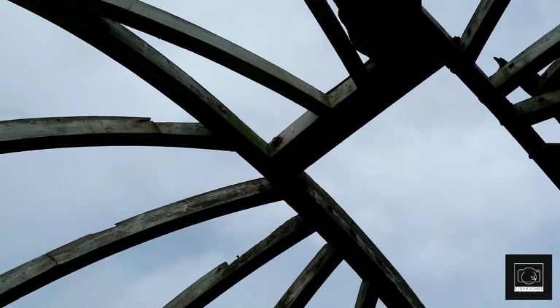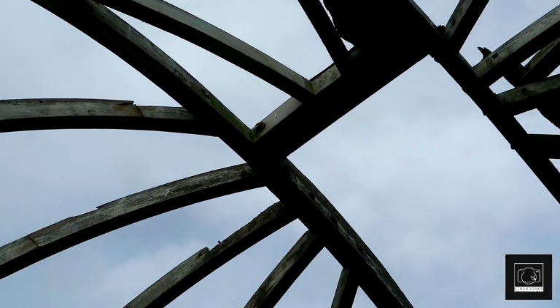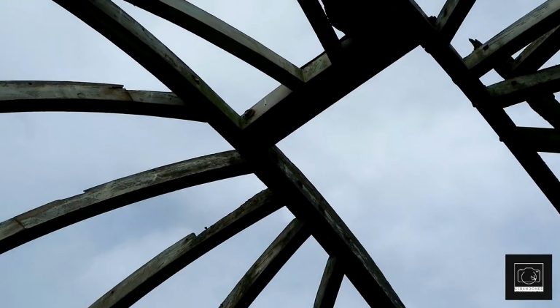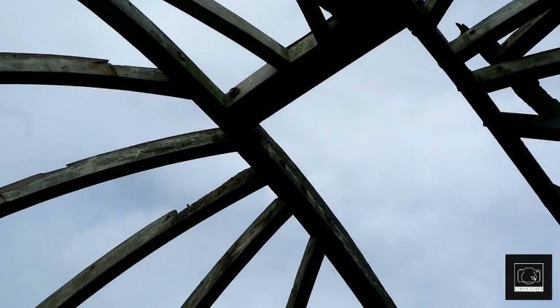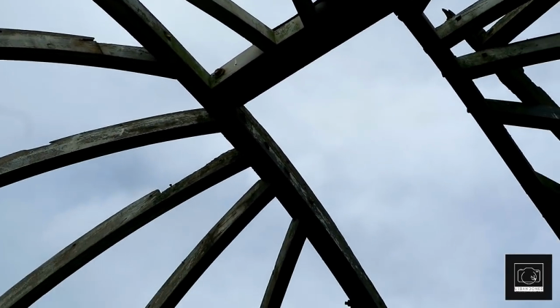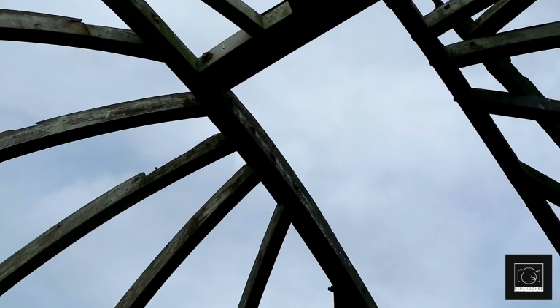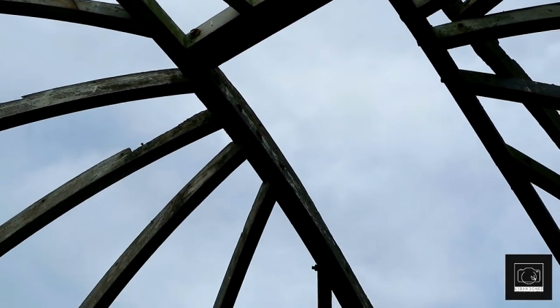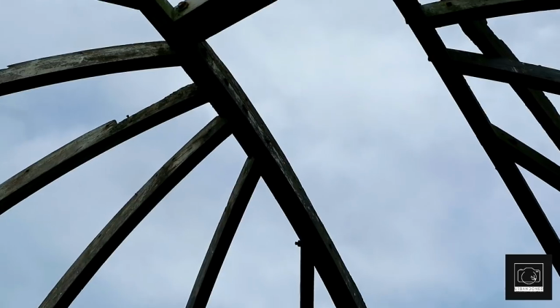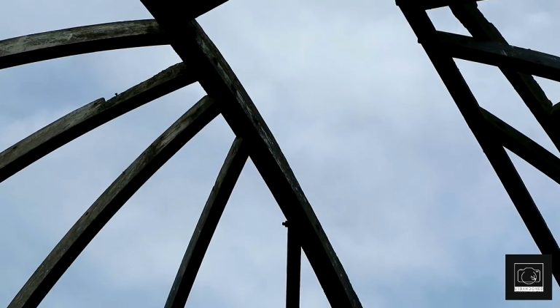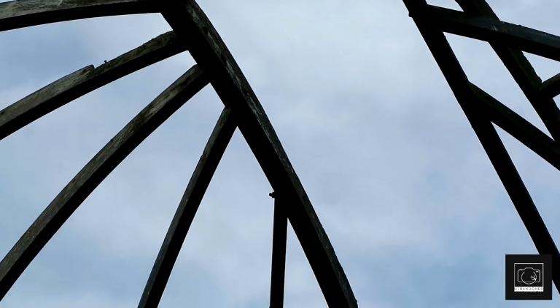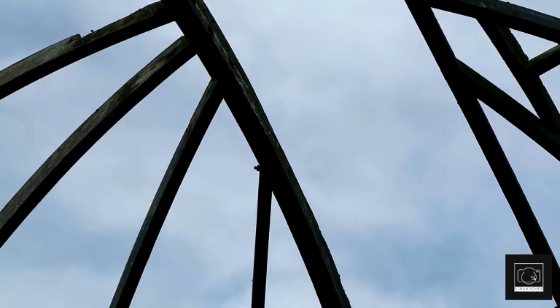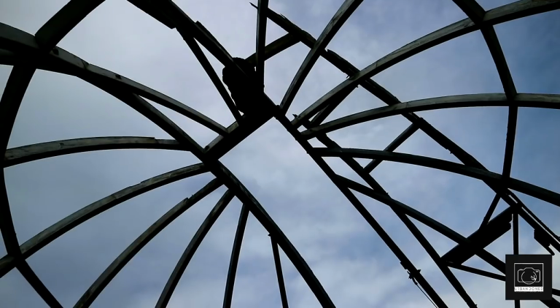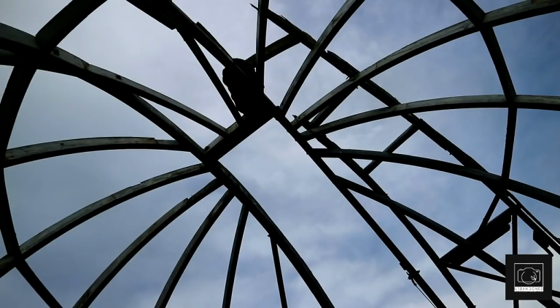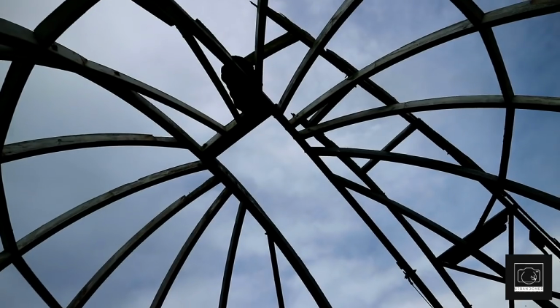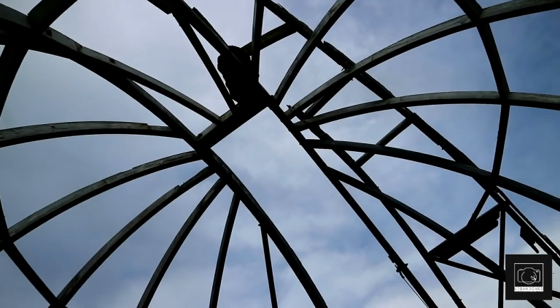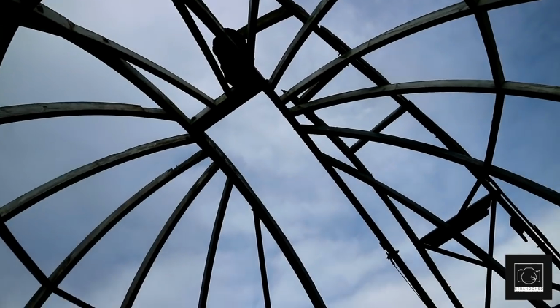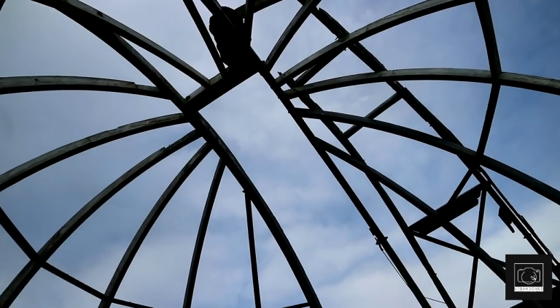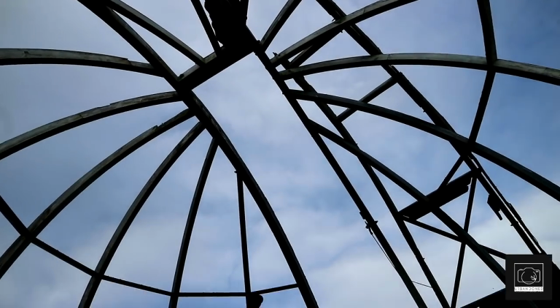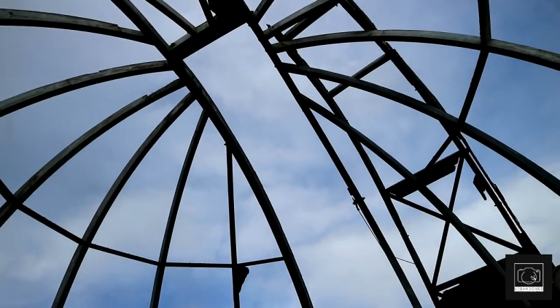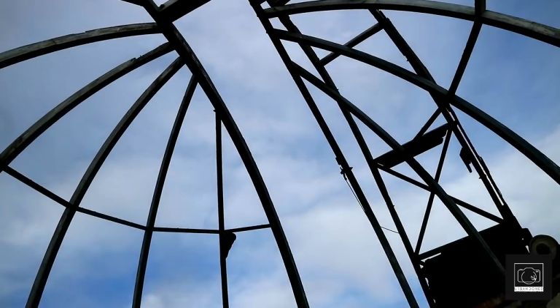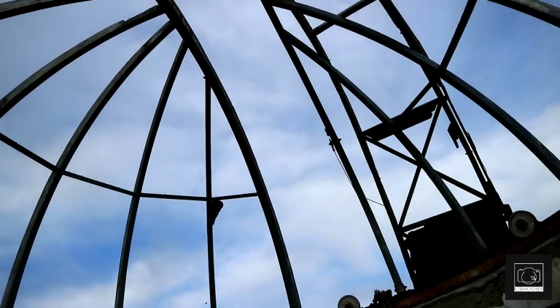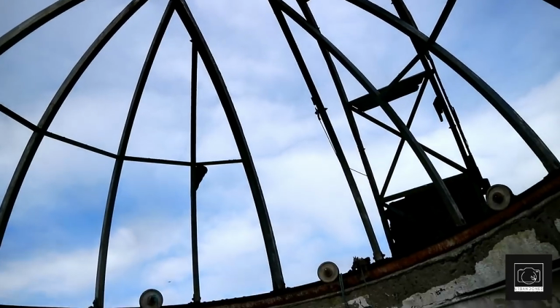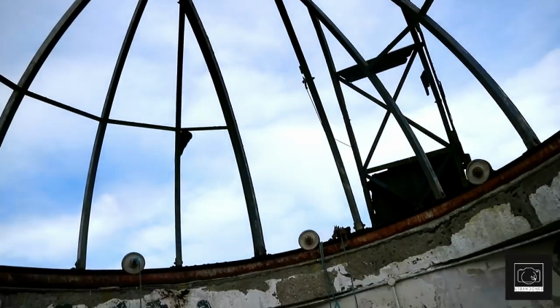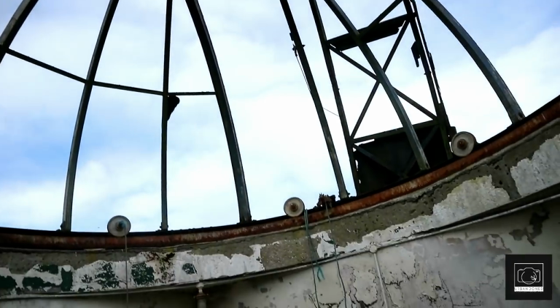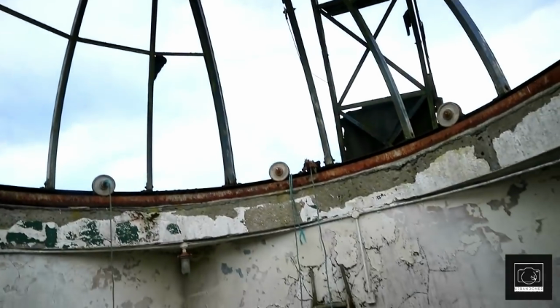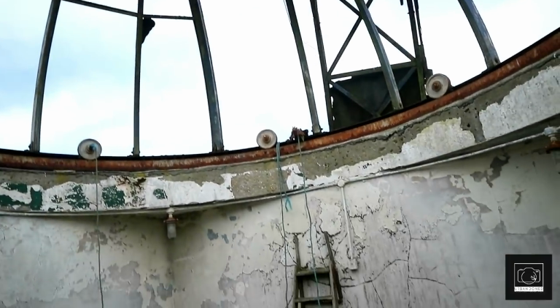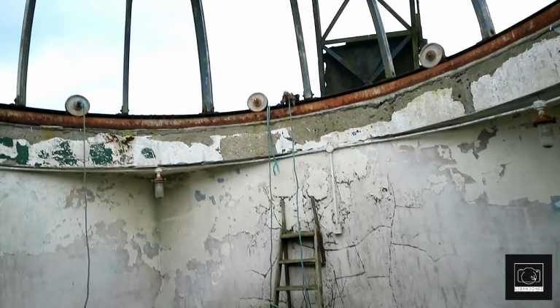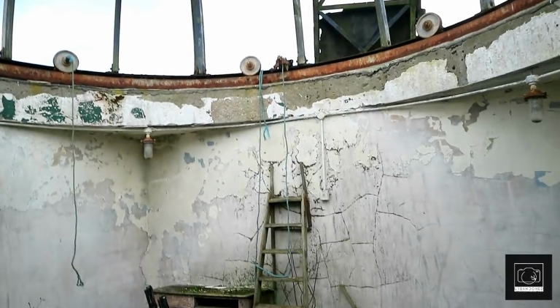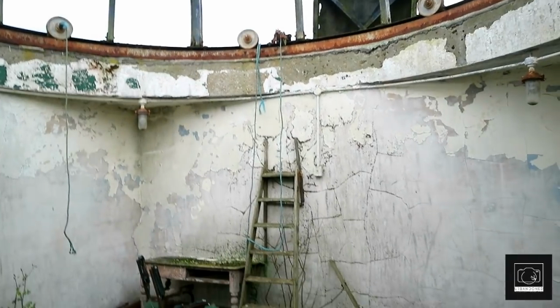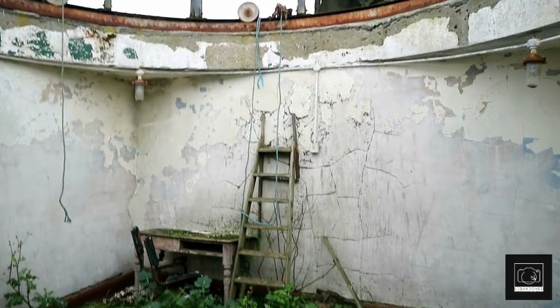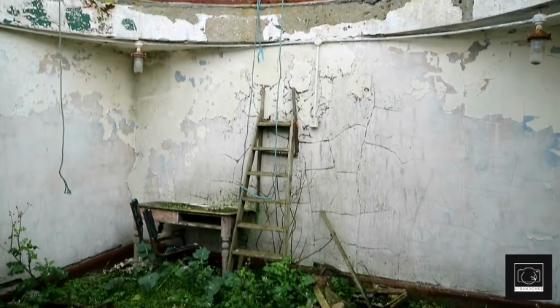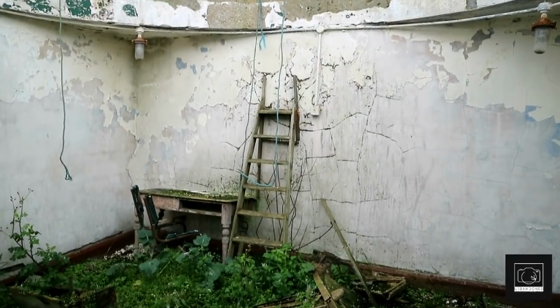From this area we entered the observatory dome, where students would study astrology. Not much remained, but it was still an unusual feature in an abandoned building and something we'd never seen before.